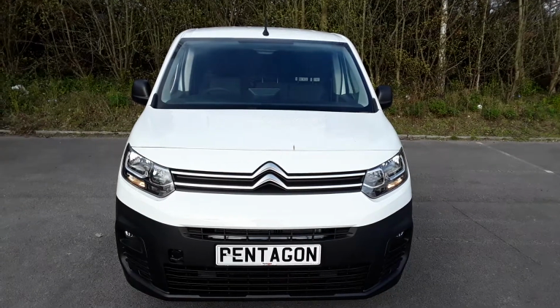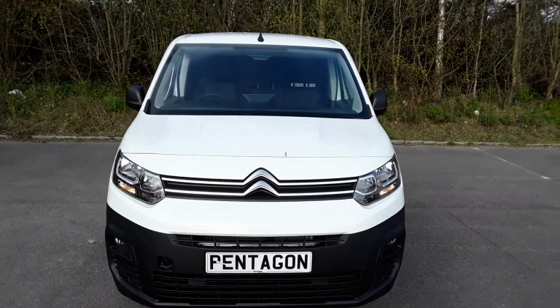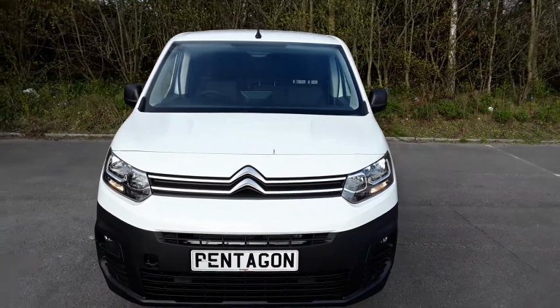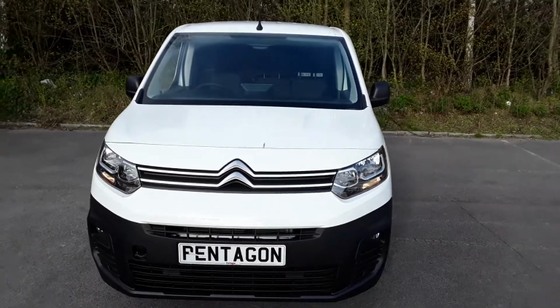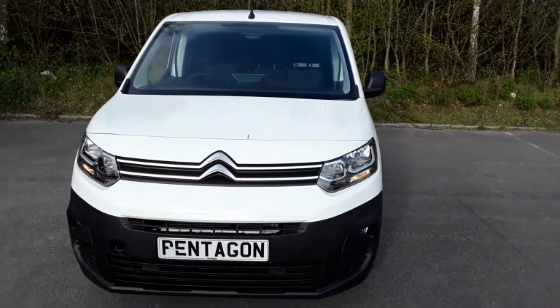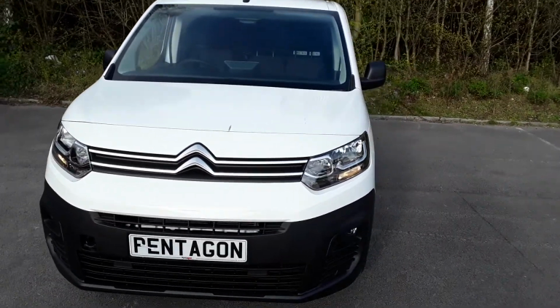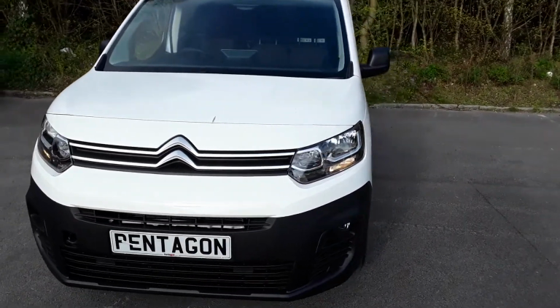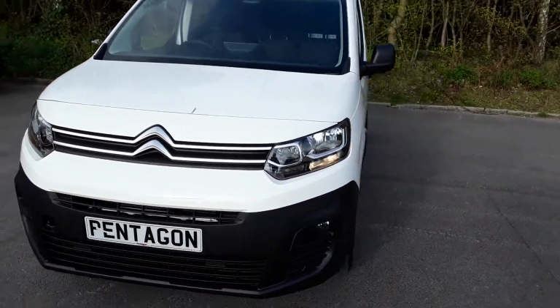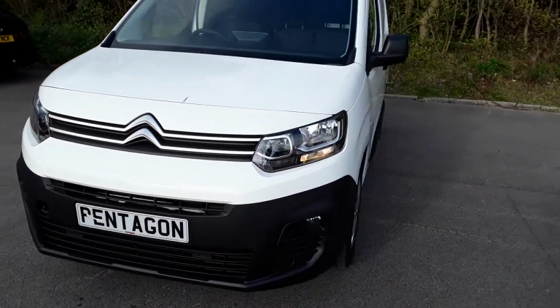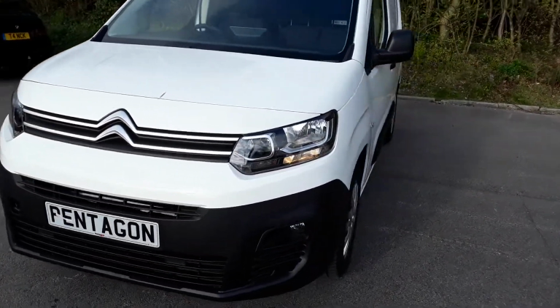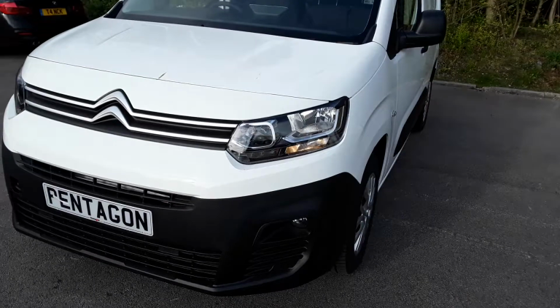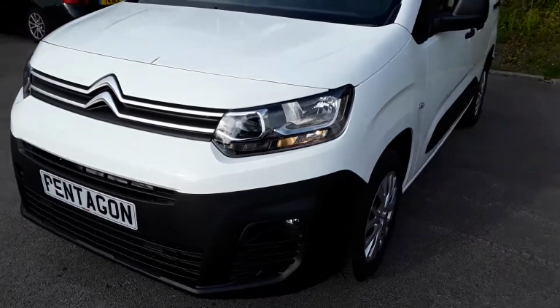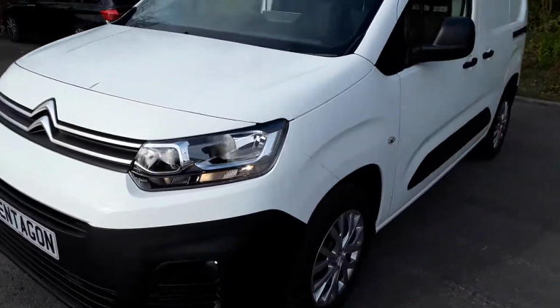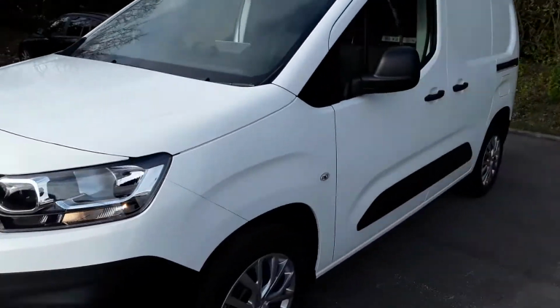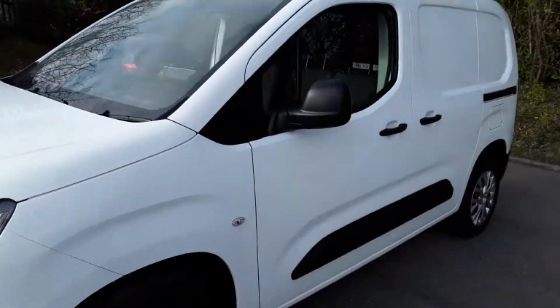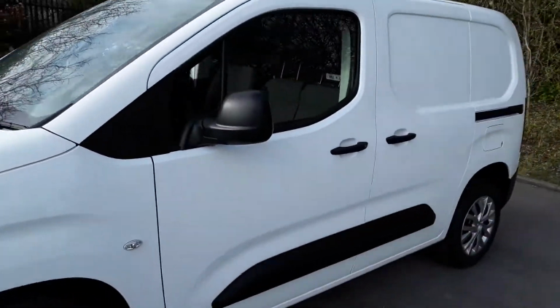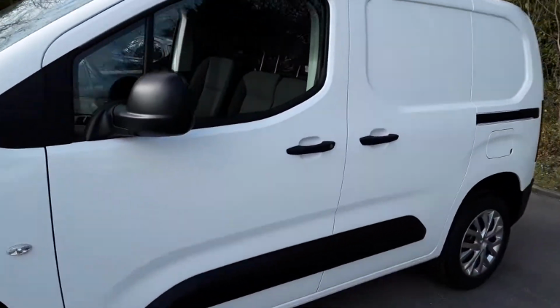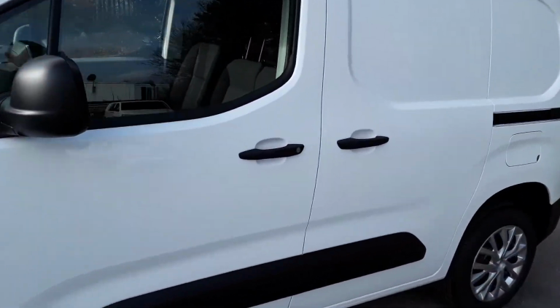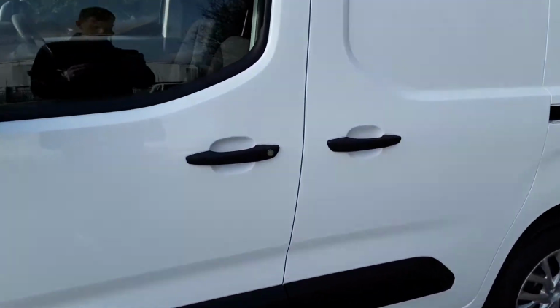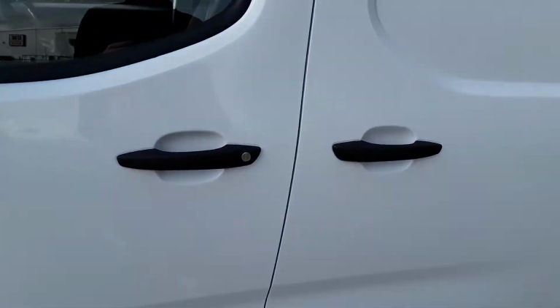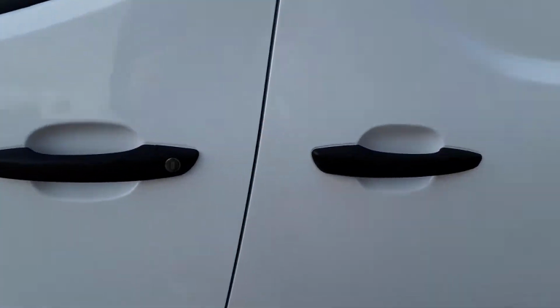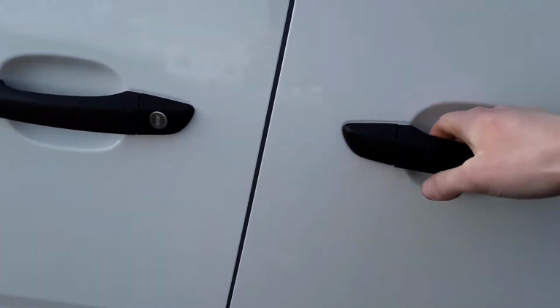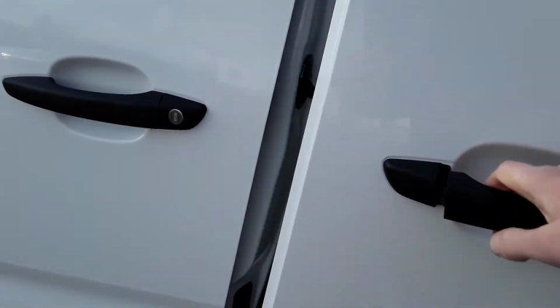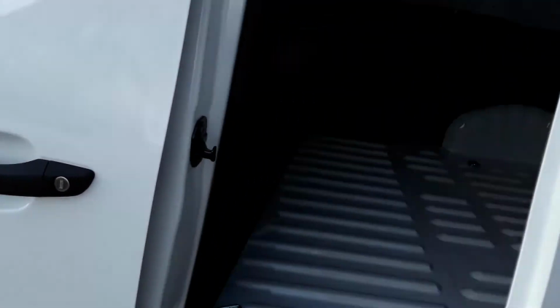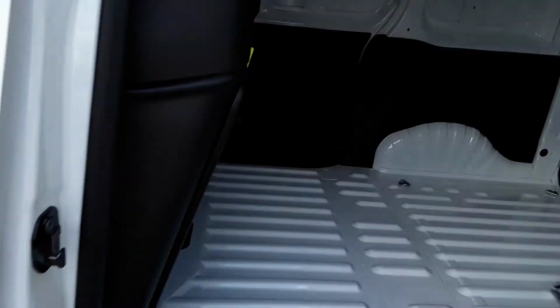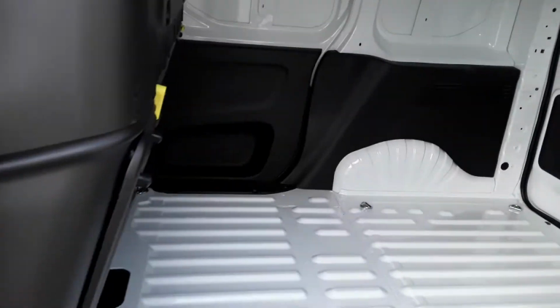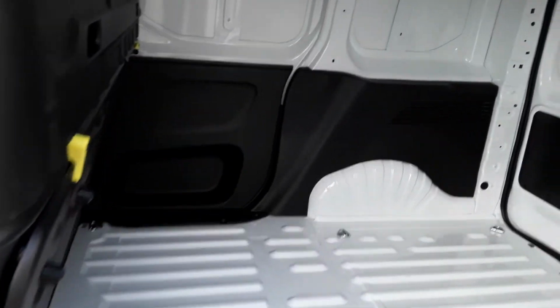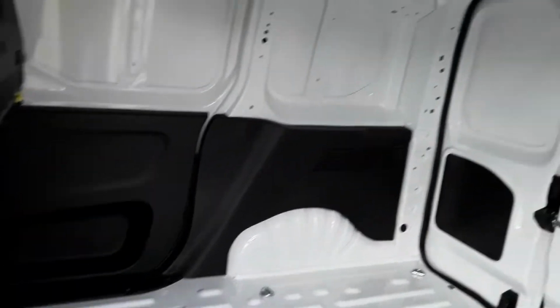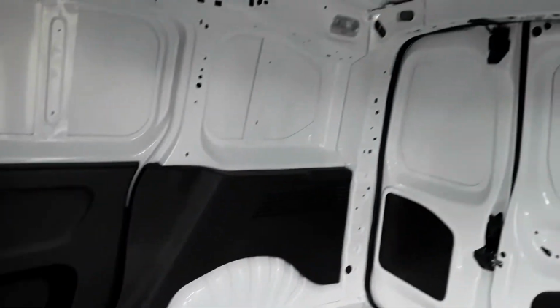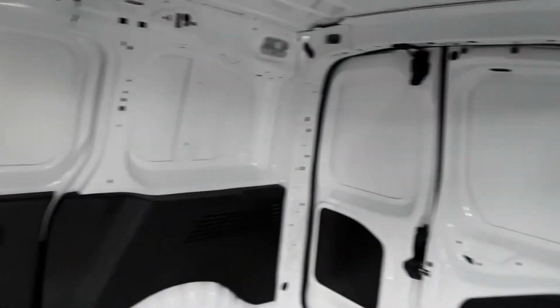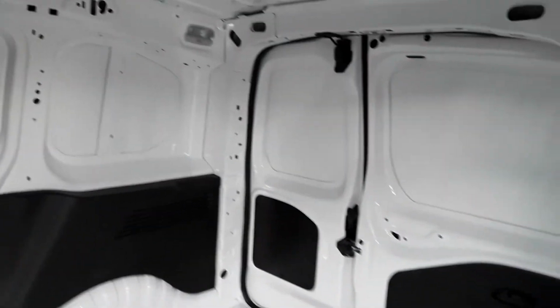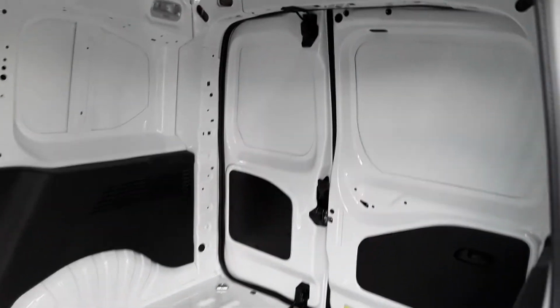Welcome to Pentagon Business Centre at Lincoln Tritton Road. Here we have a Citroen Berlingo. We do have easy access through the side loading door. There are tether points across the floor and extra lighting.